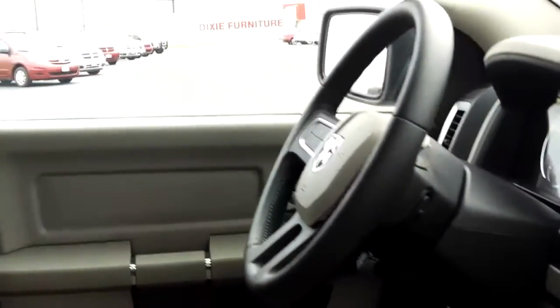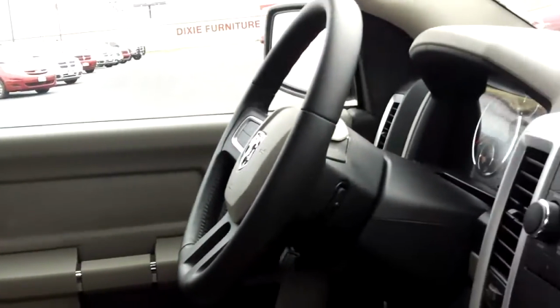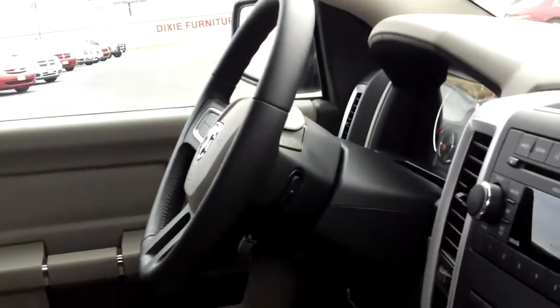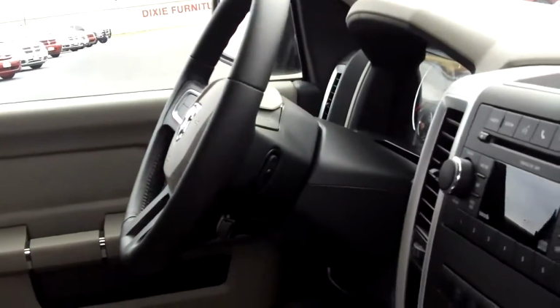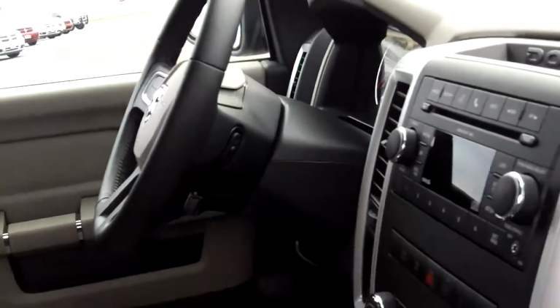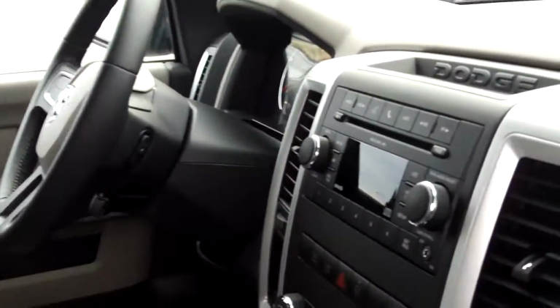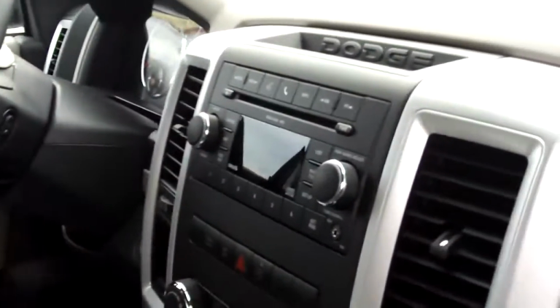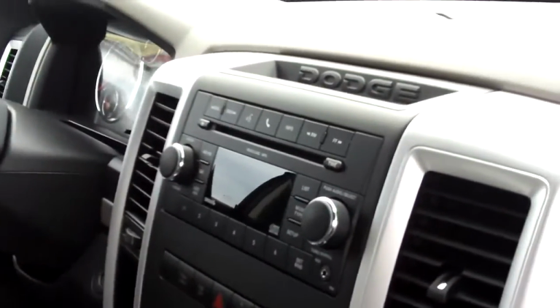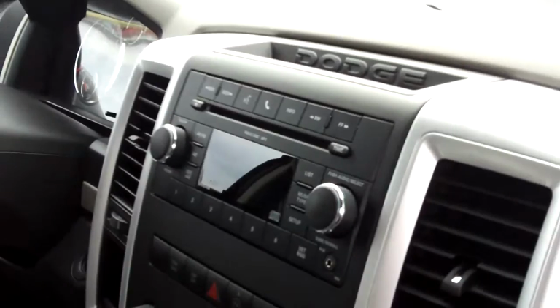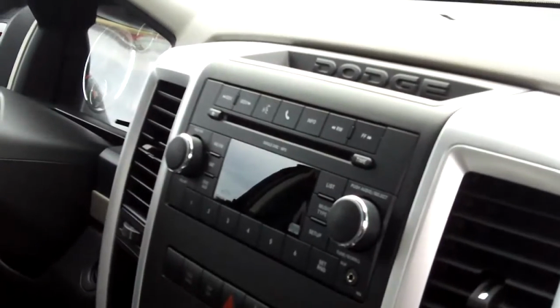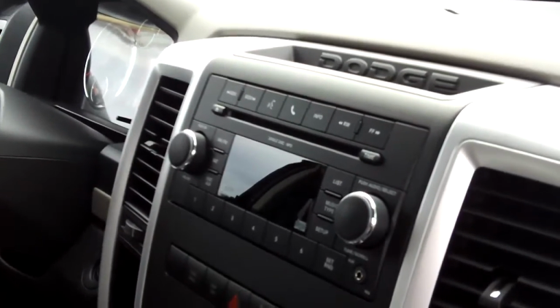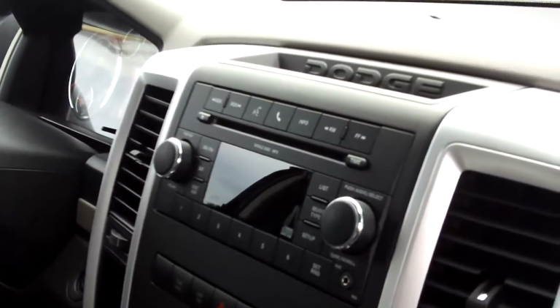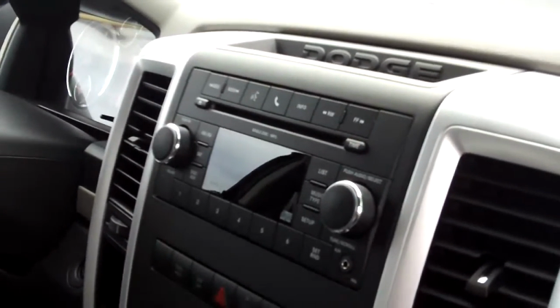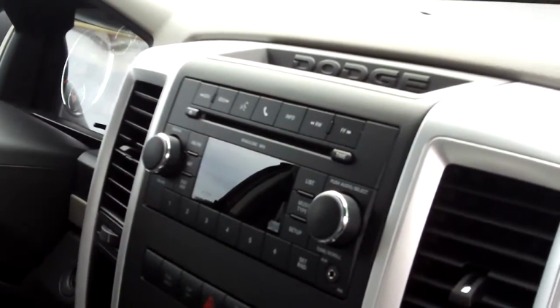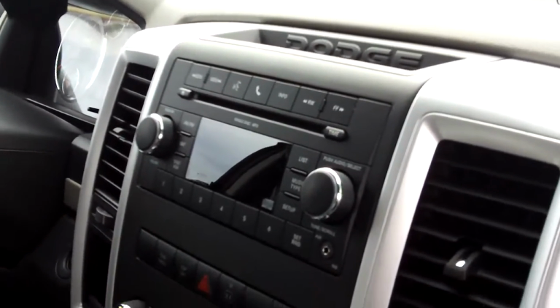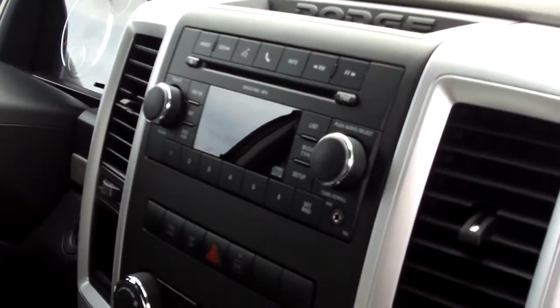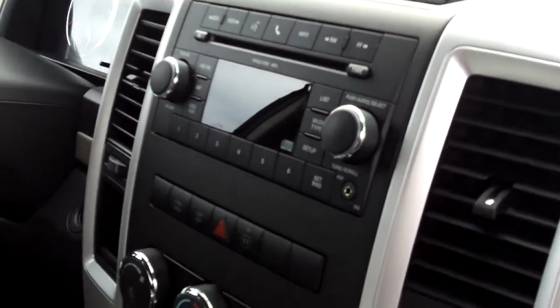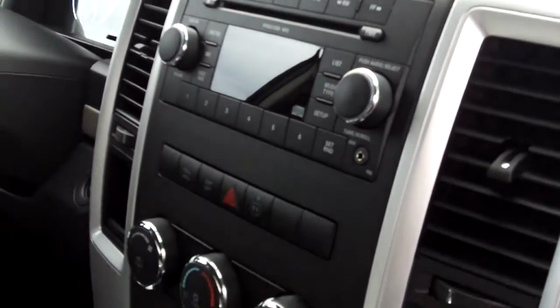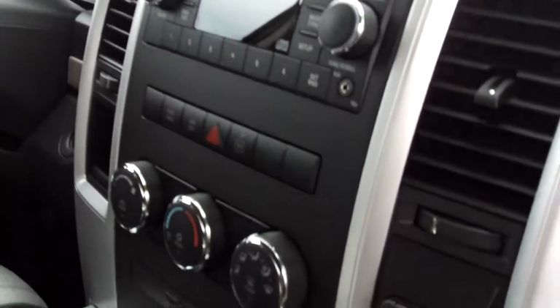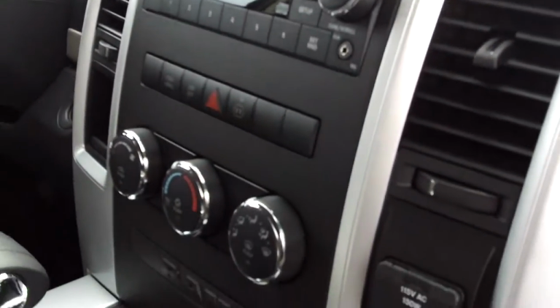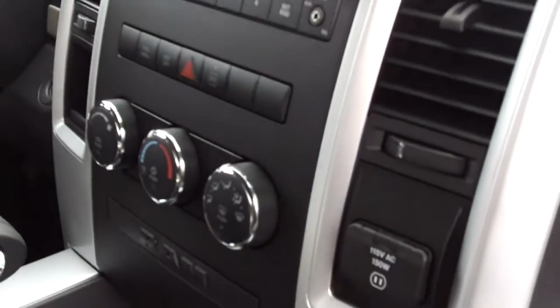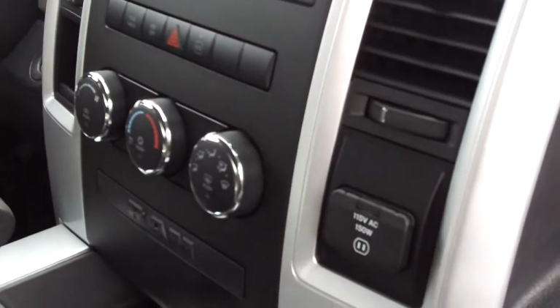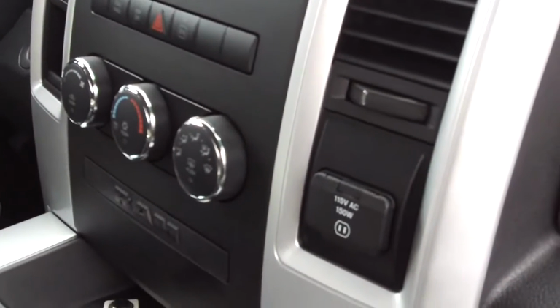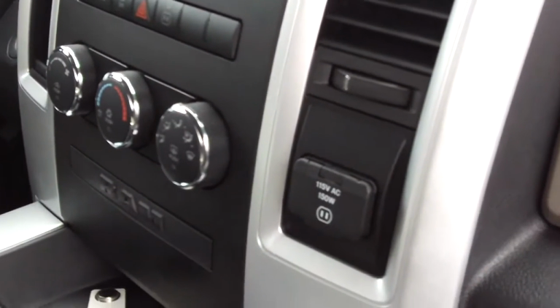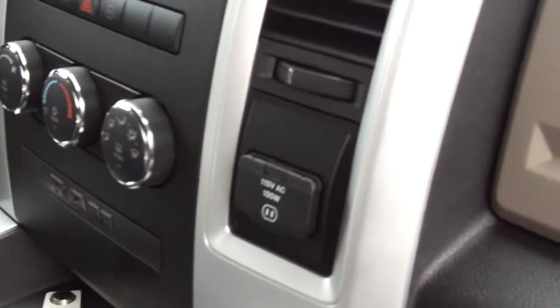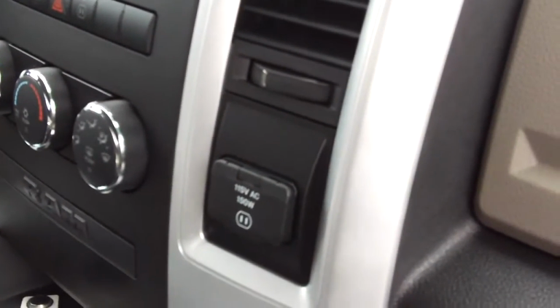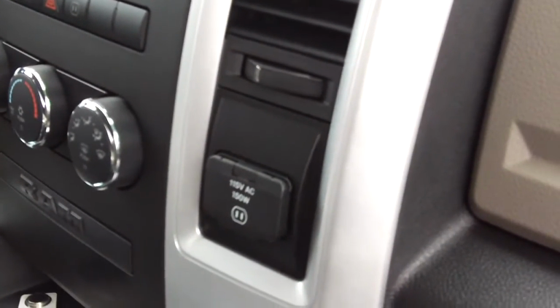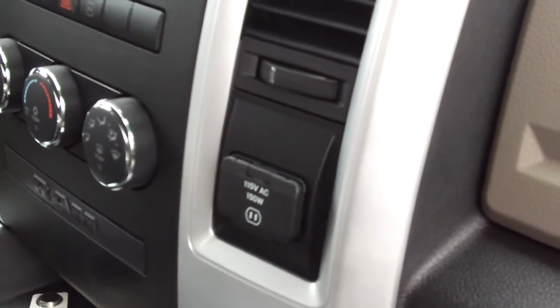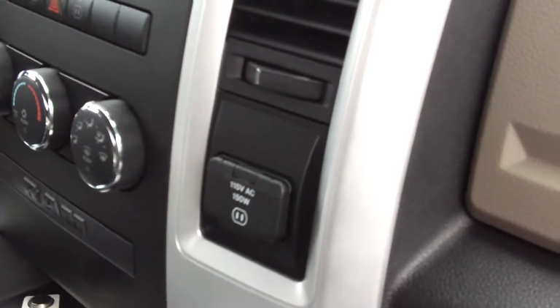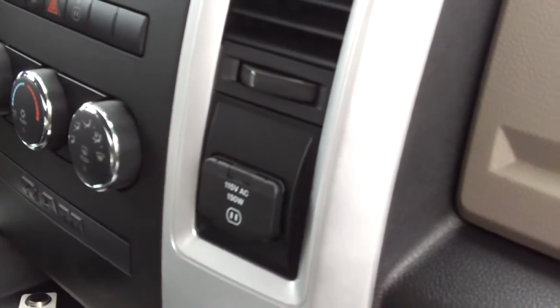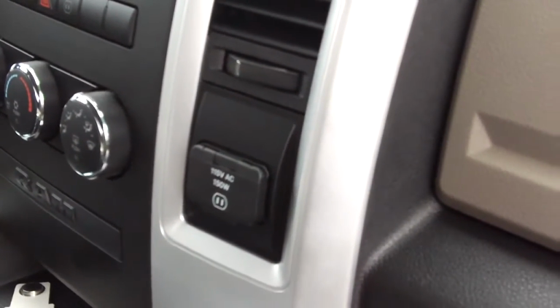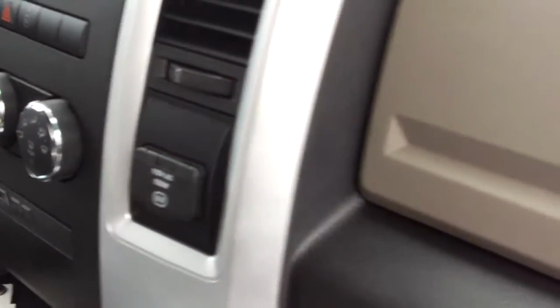There are steering wheel-mounted audio controls on the back, a premium CD player, satellite radio with a free year subscription, air conditioning controls, and a built-in 115-volt power inverter.